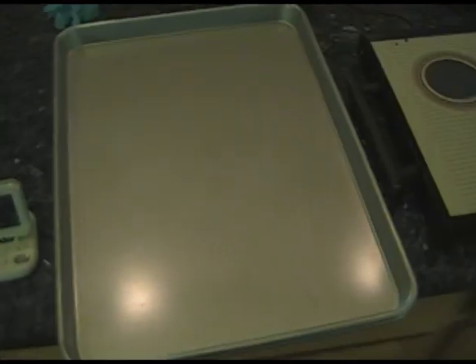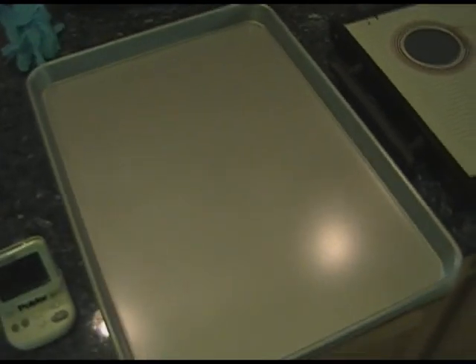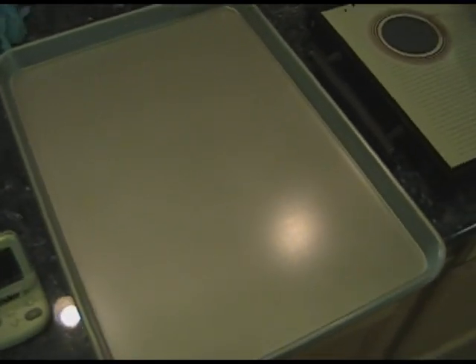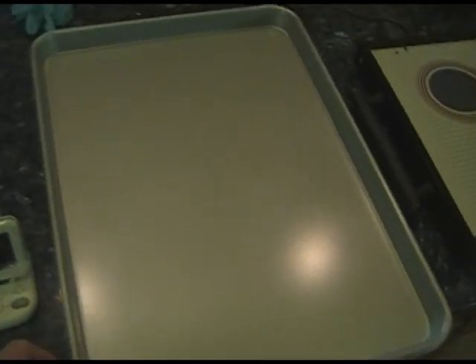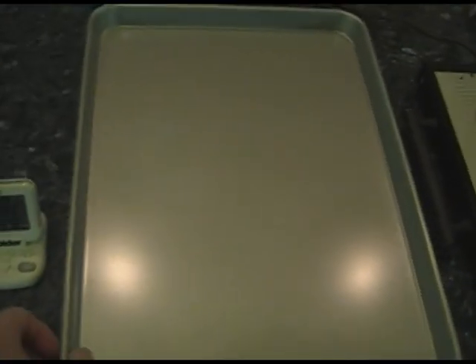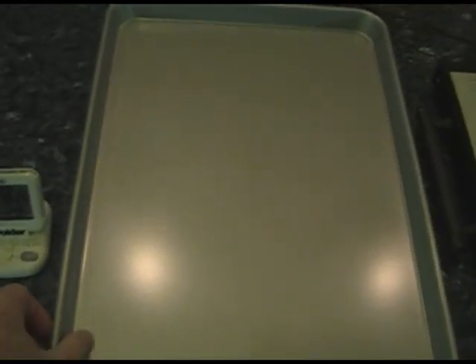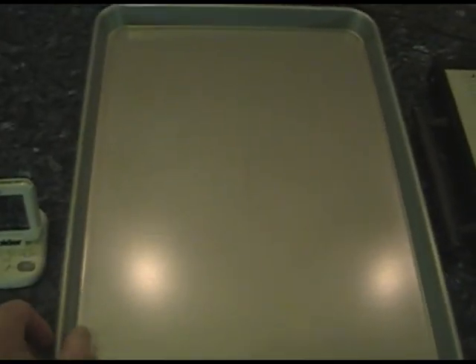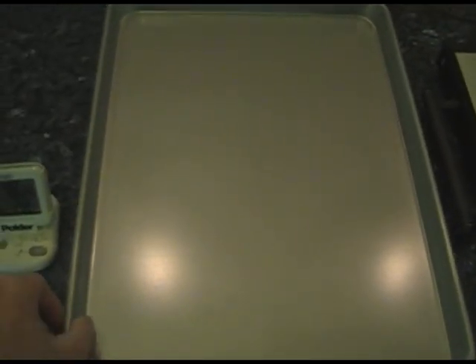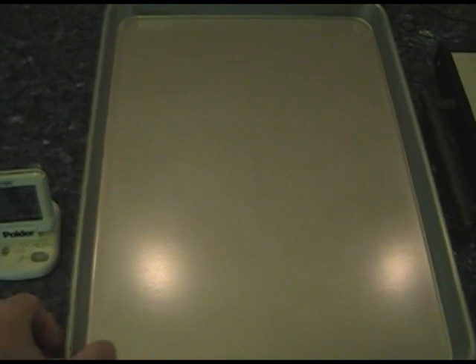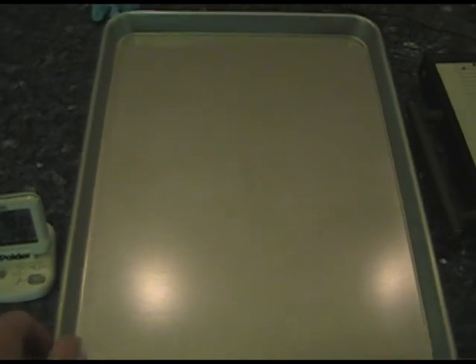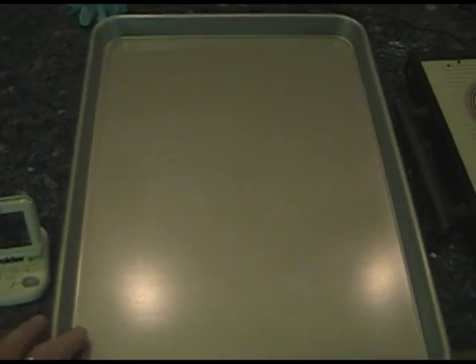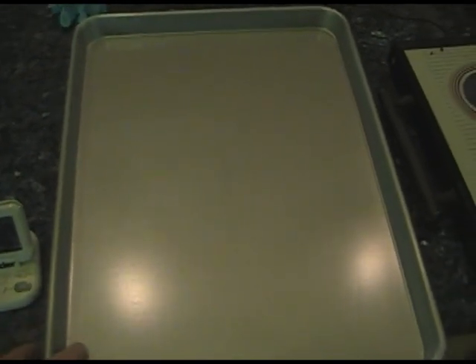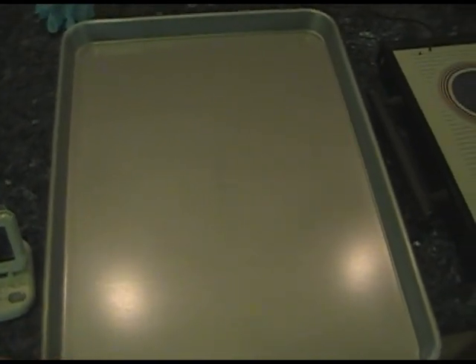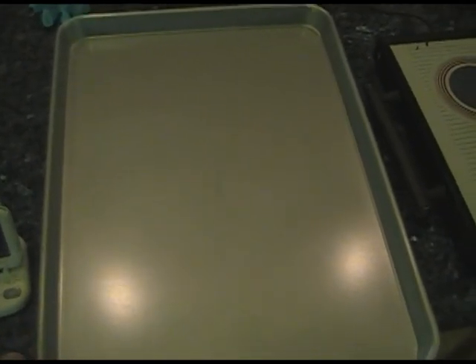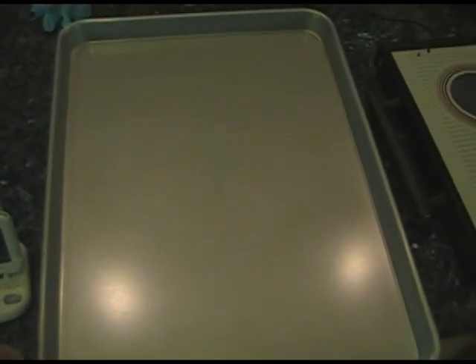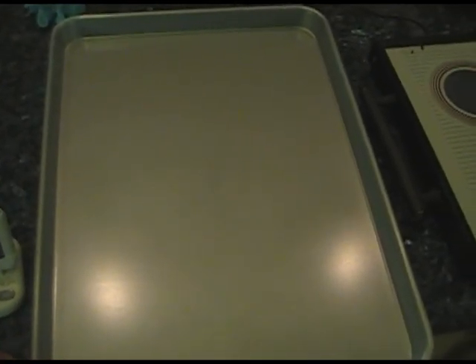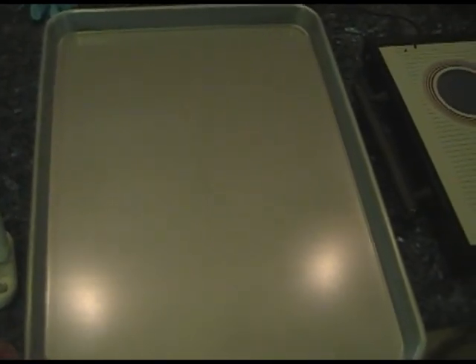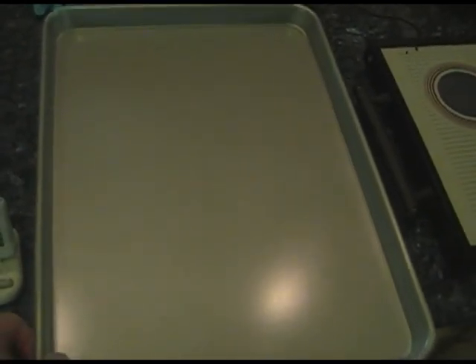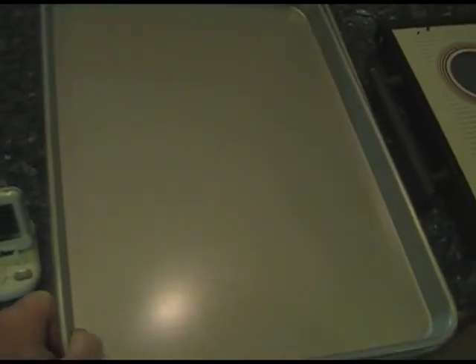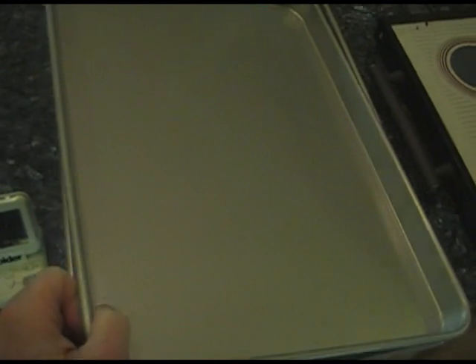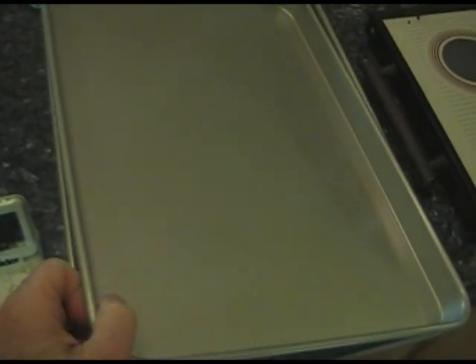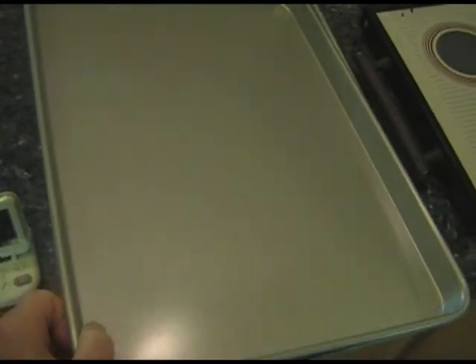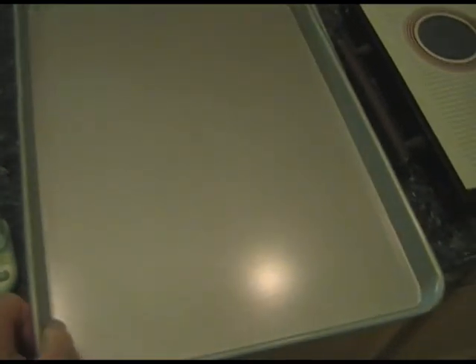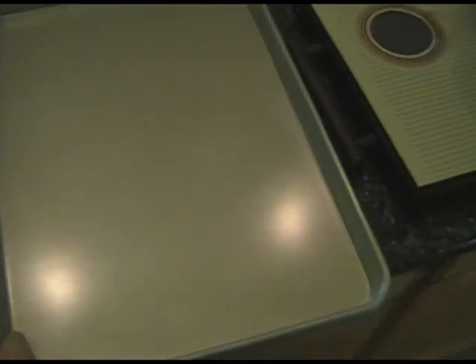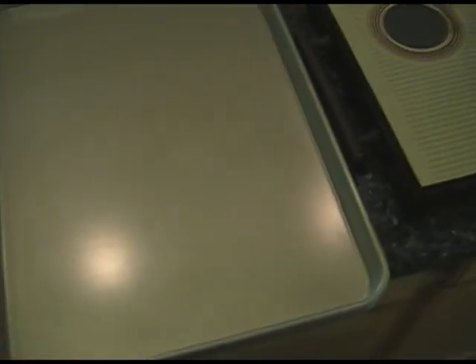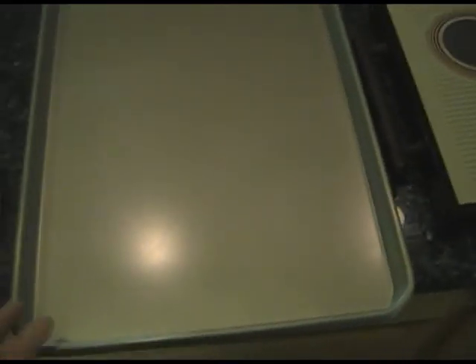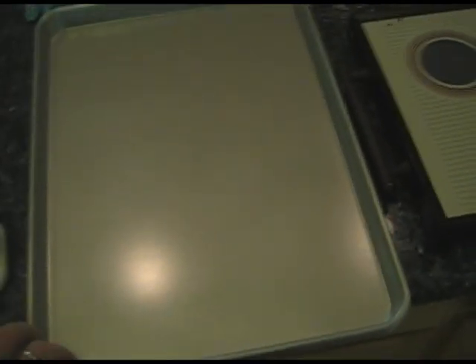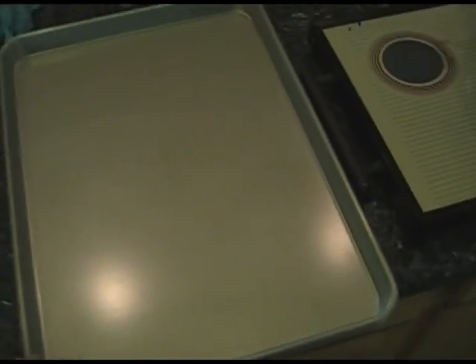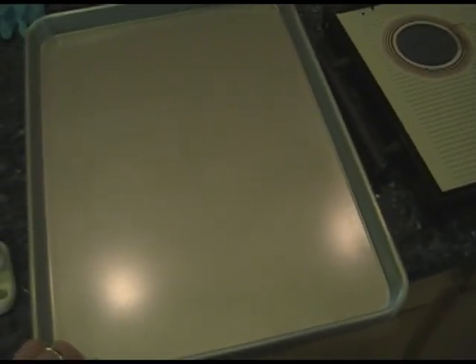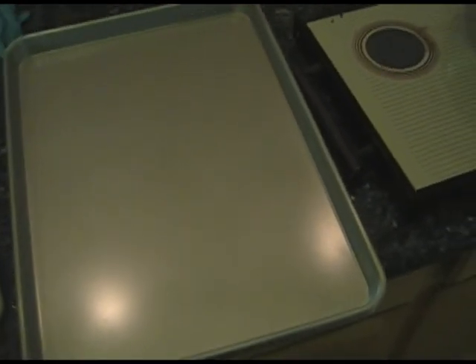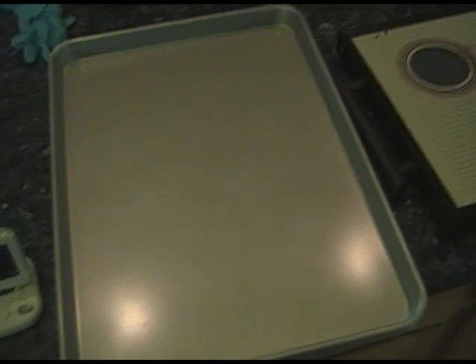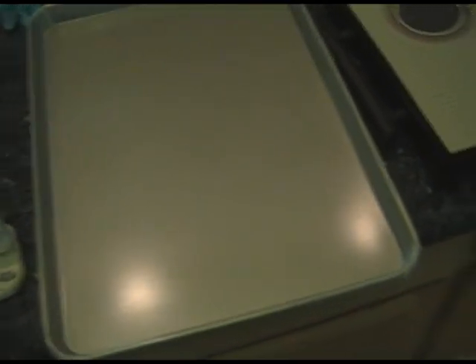You'll need cookie sheets — the kind with edges on them — so that the chopped almonds don't fall off the edge. Ideally you have two or three of these. You can buy these generally at Costco or a good cooking store.